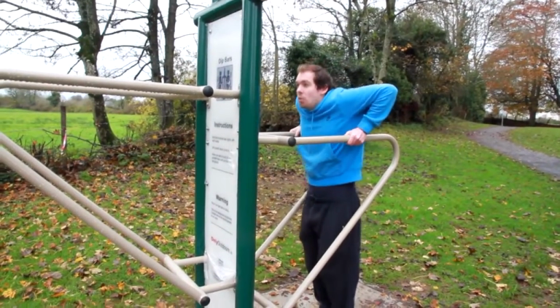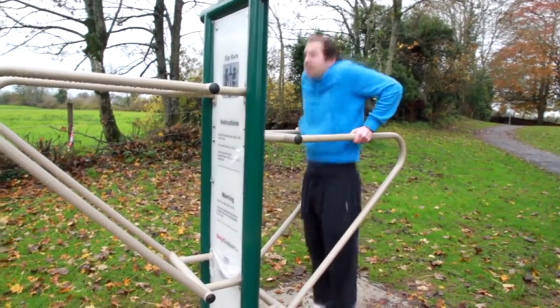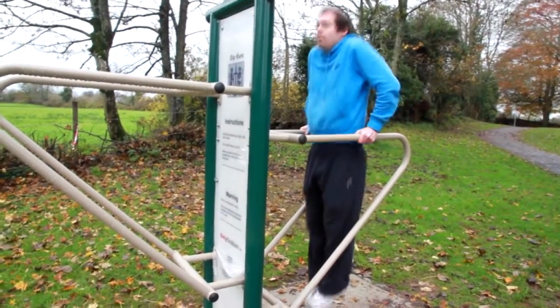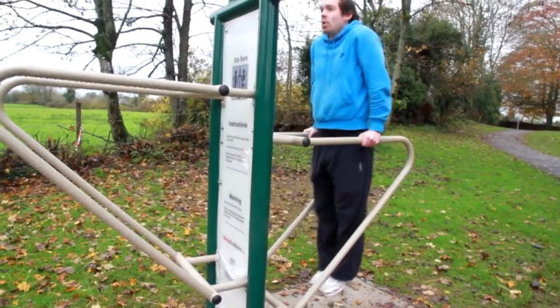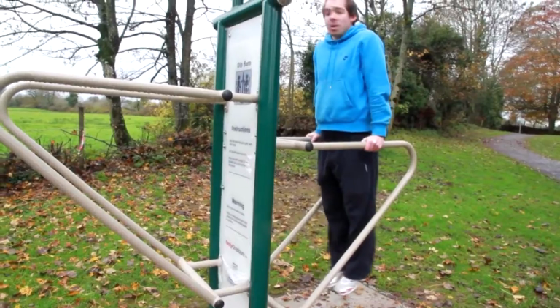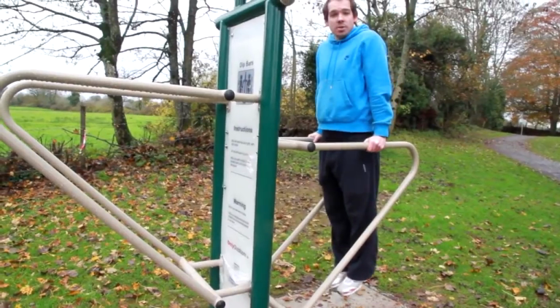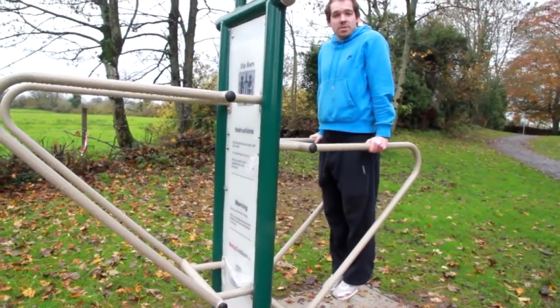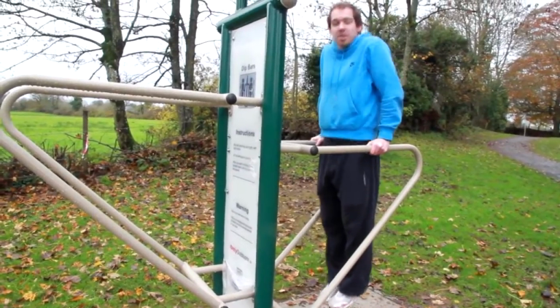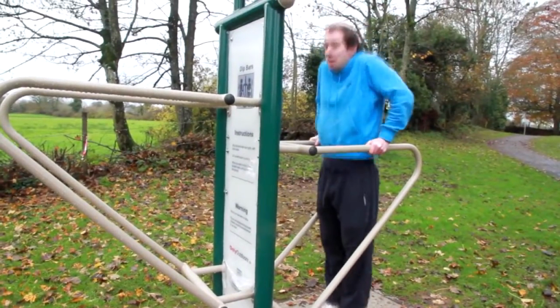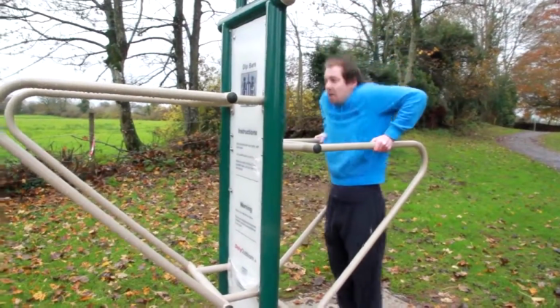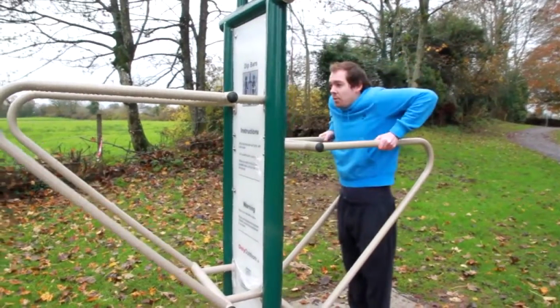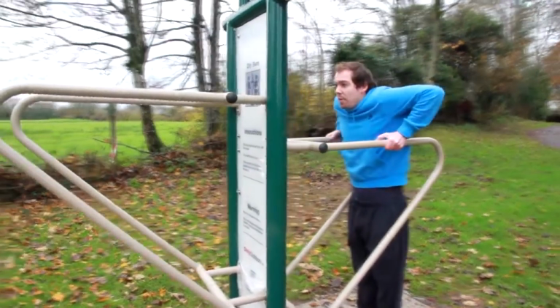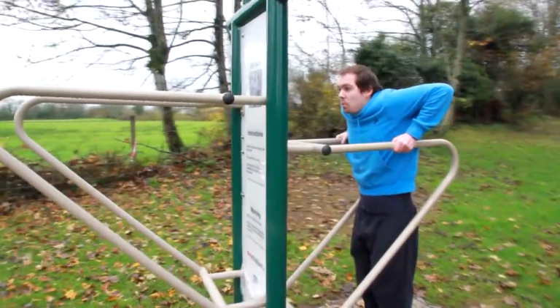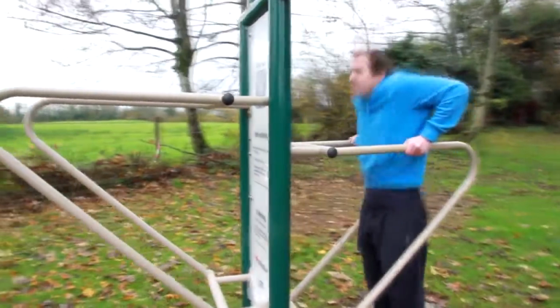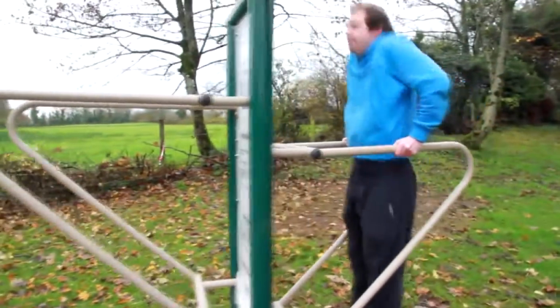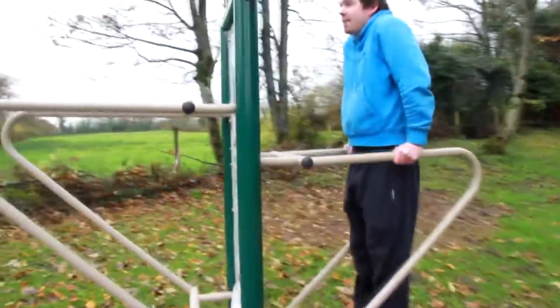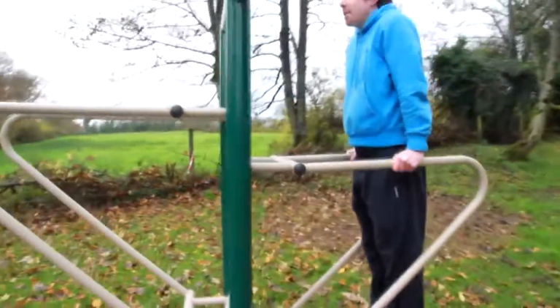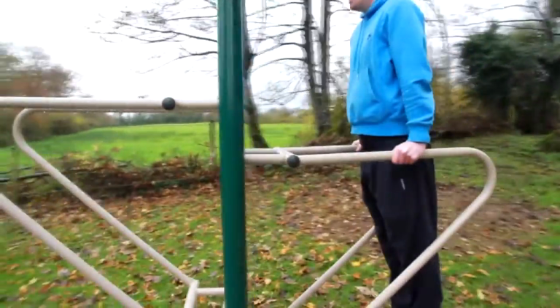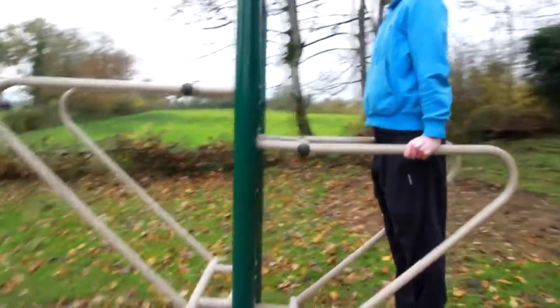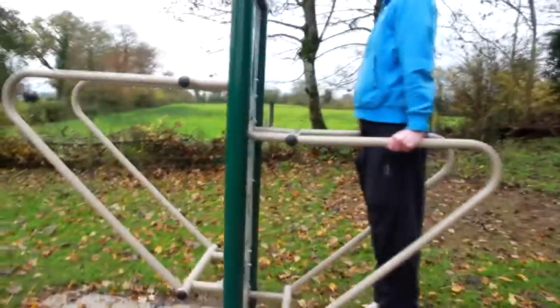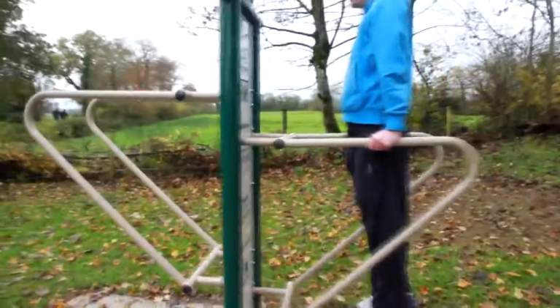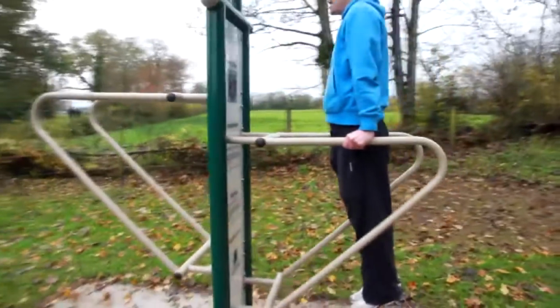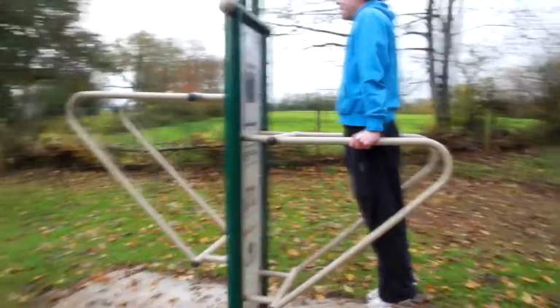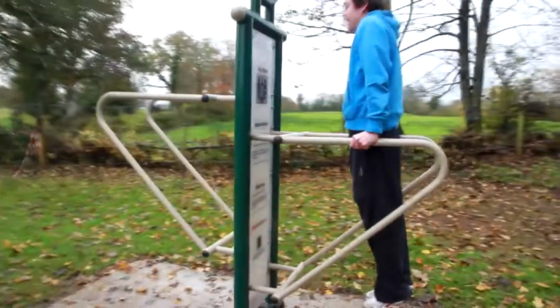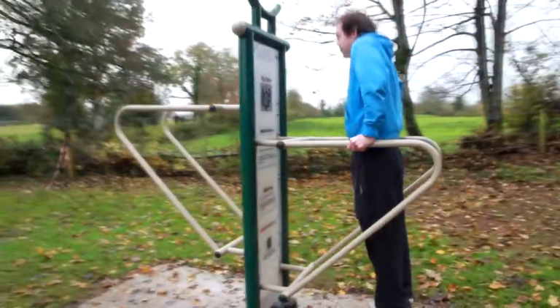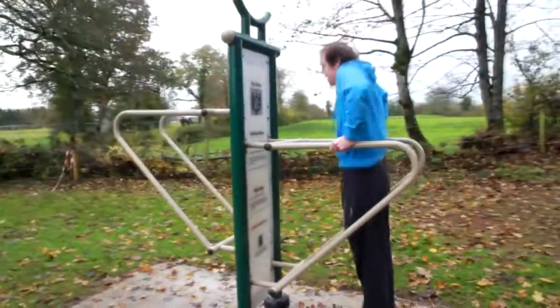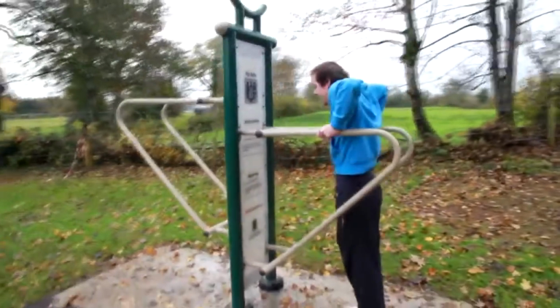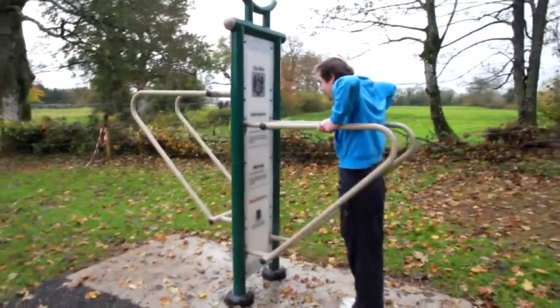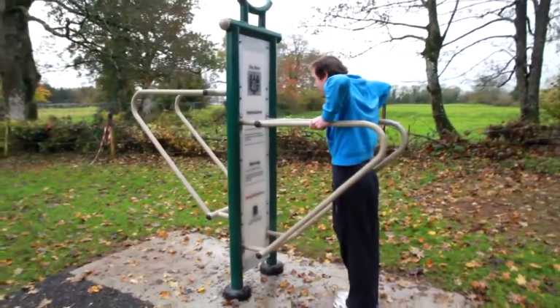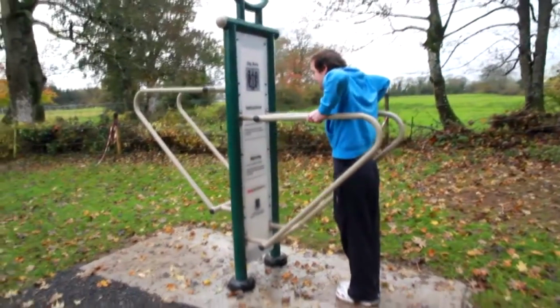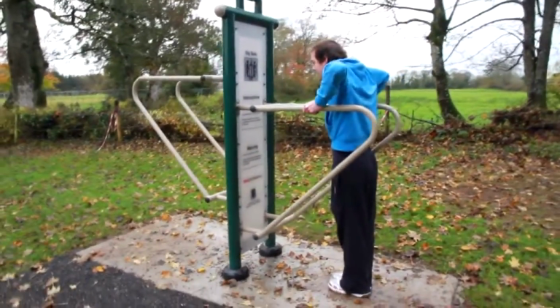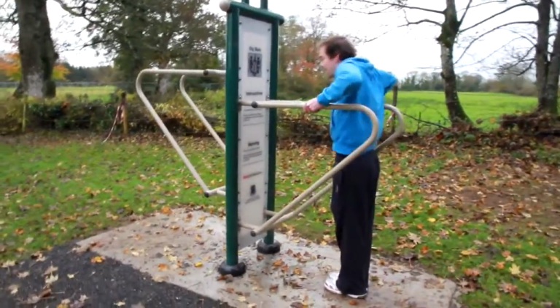A beginner who wants to use this machine might do it for maybe one set of five, lifting themselves right up, extending their arms straight, and then dropping back down again.